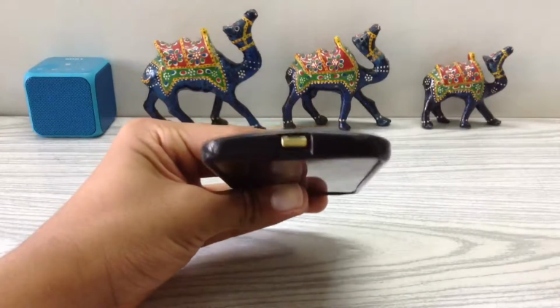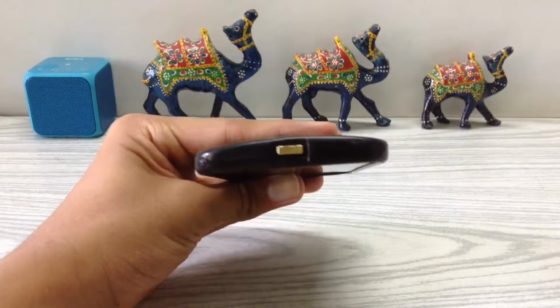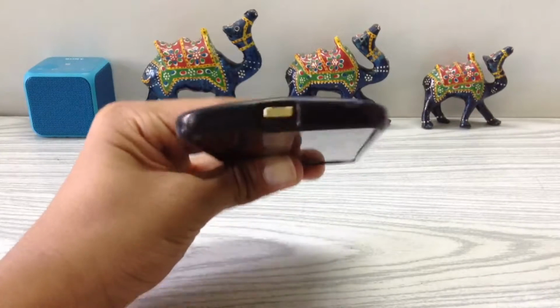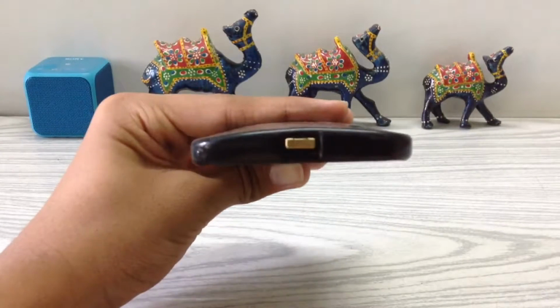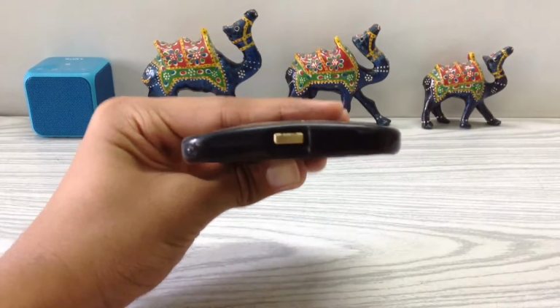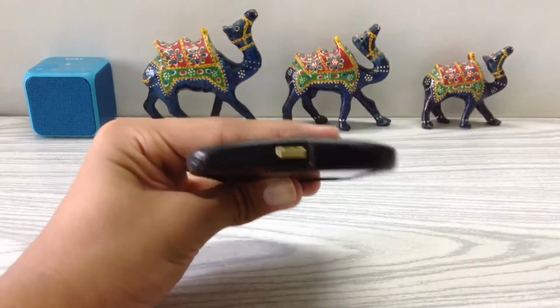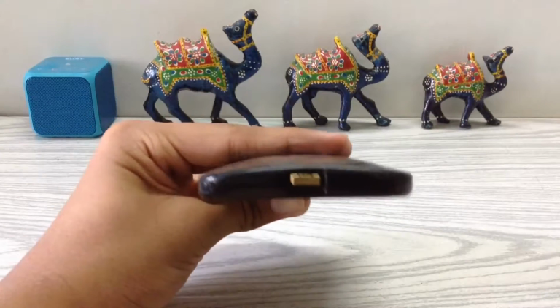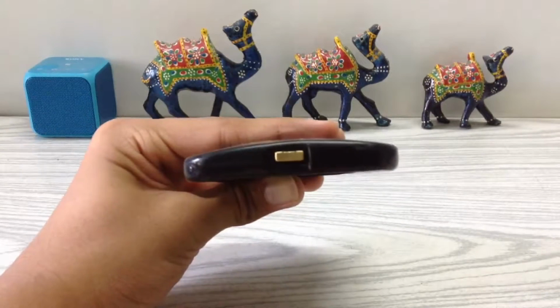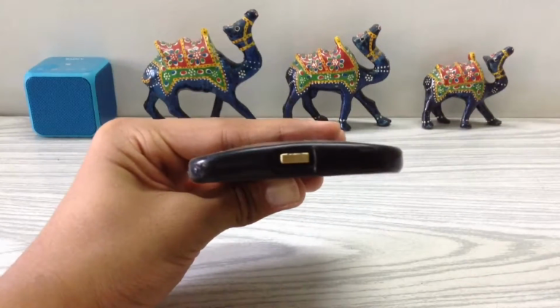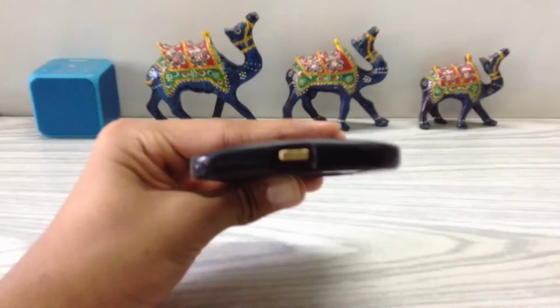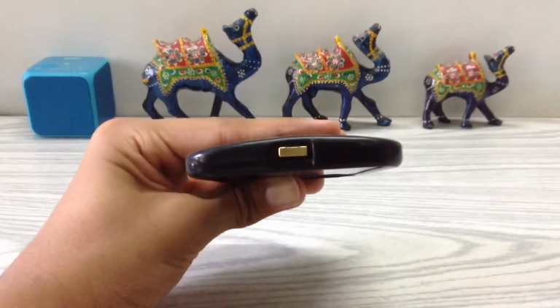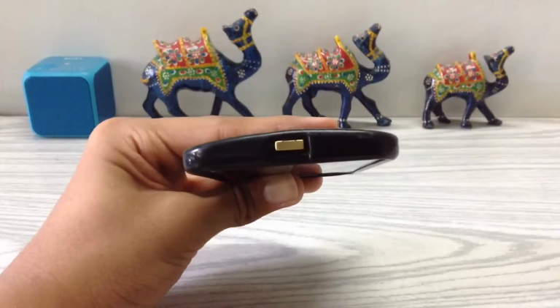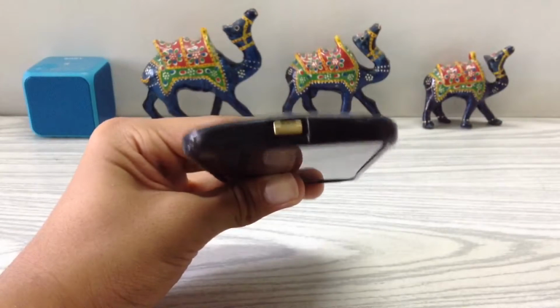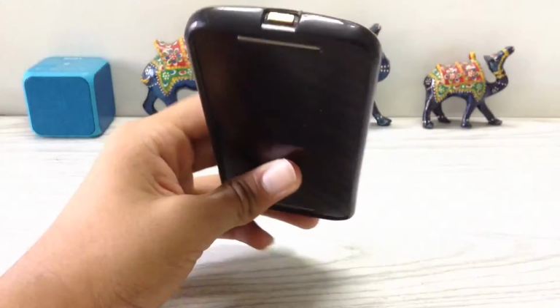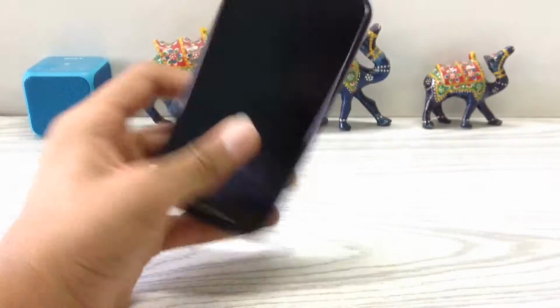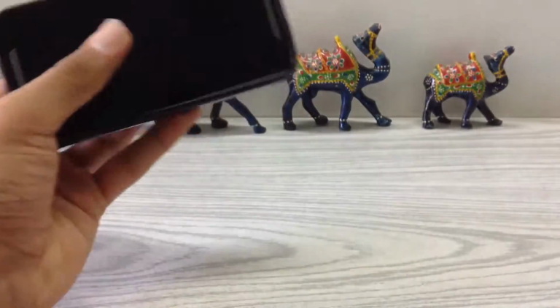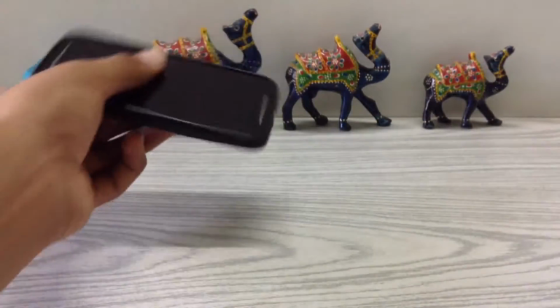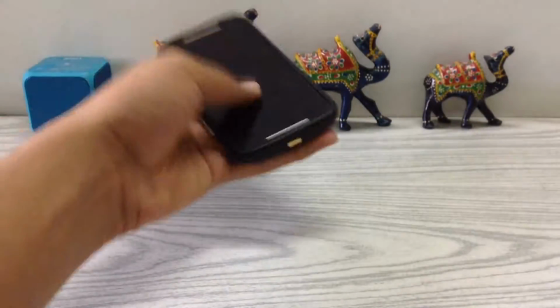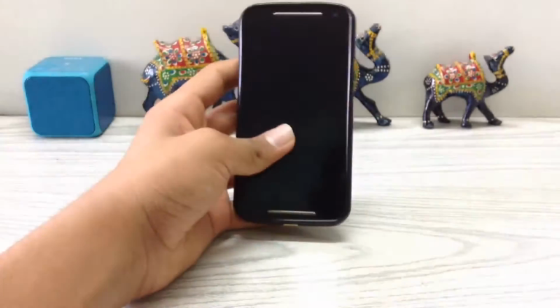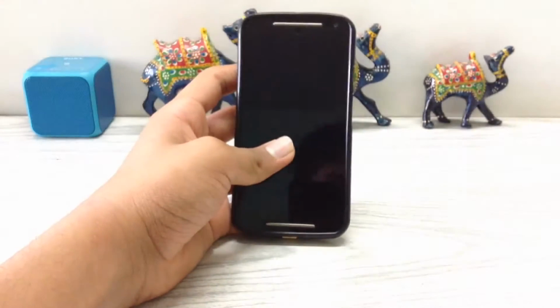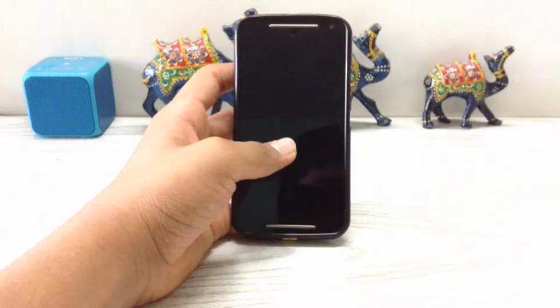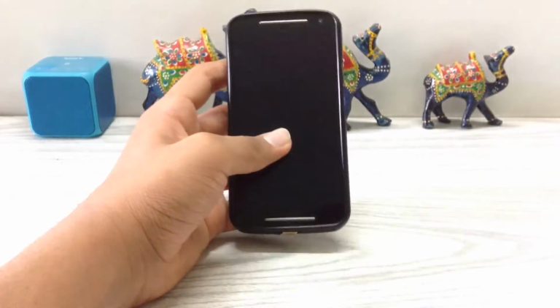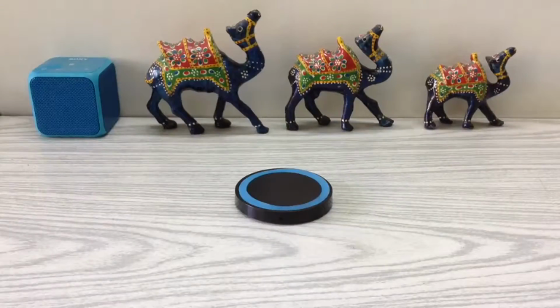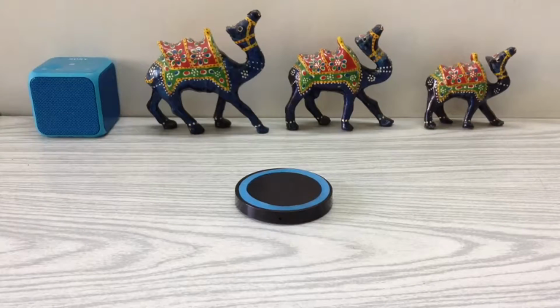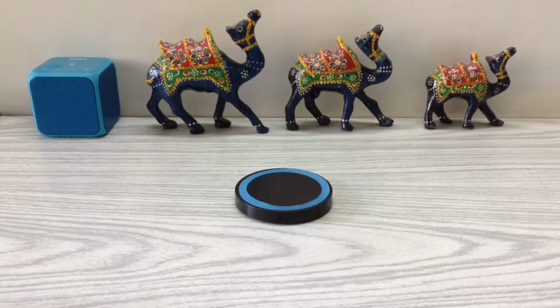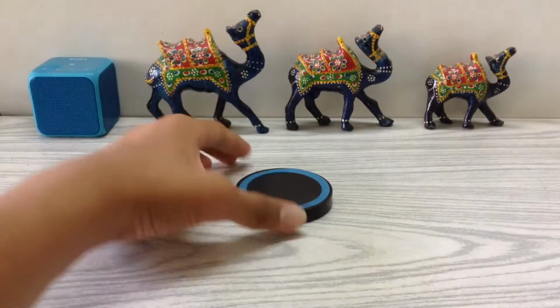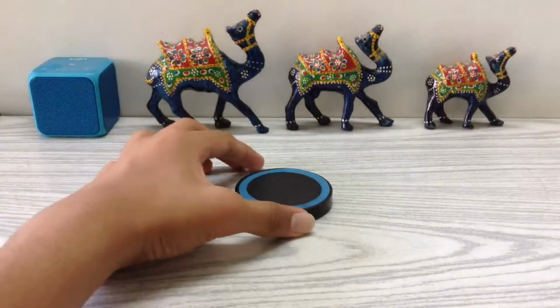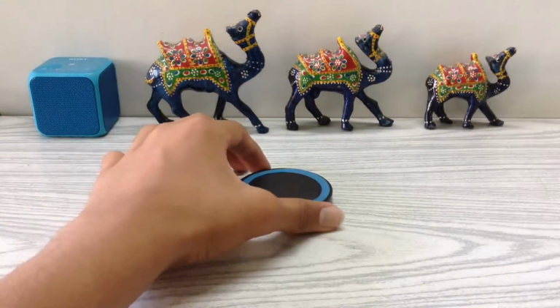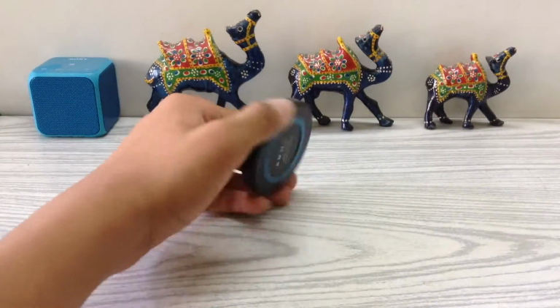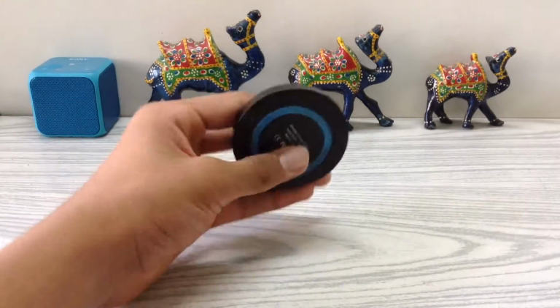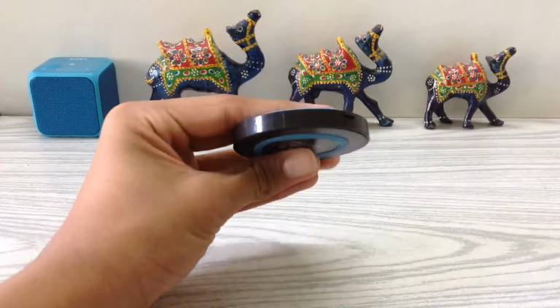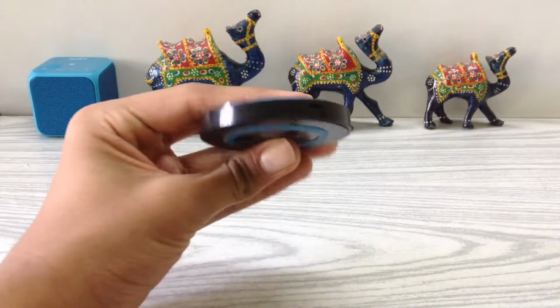If you've done it right, it should look something like this. Now connect the wireless charging pad with a micro USB cable.